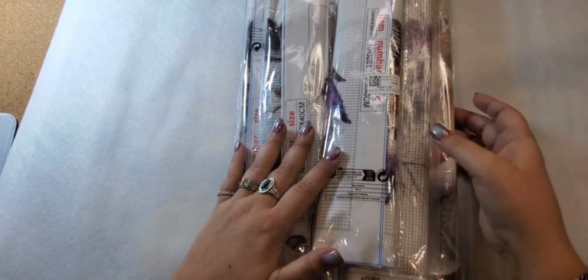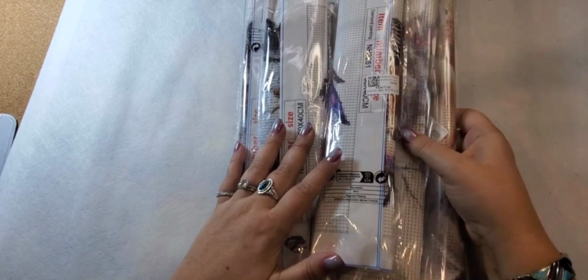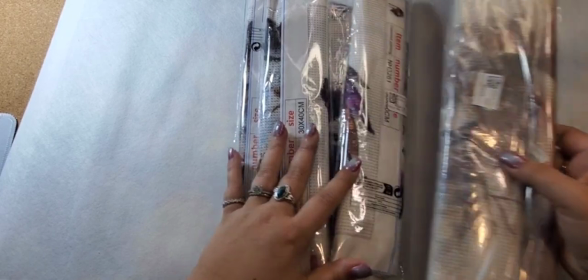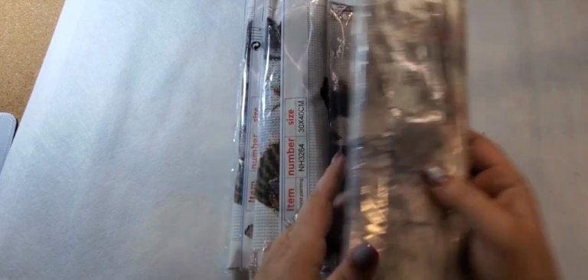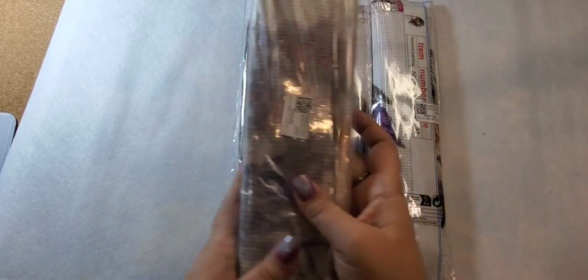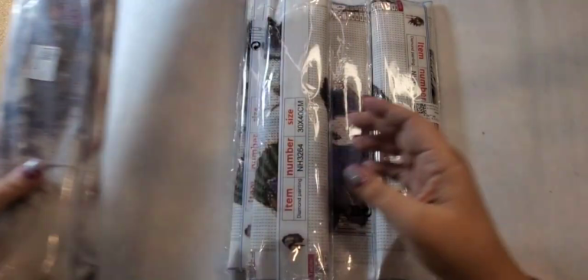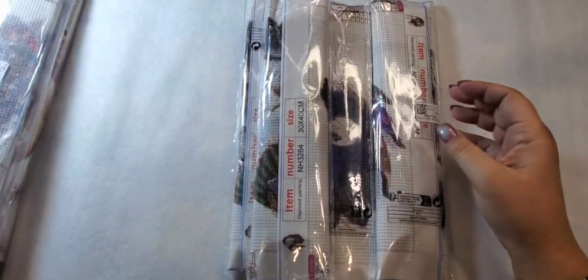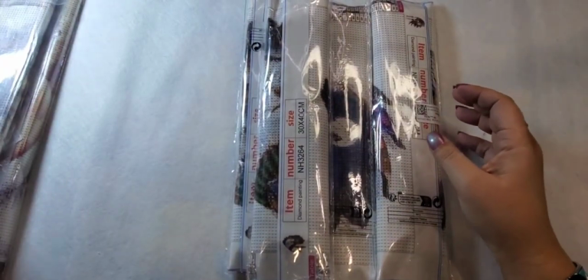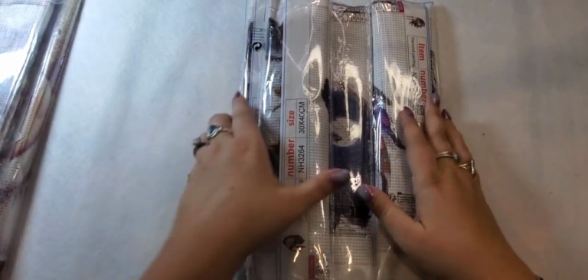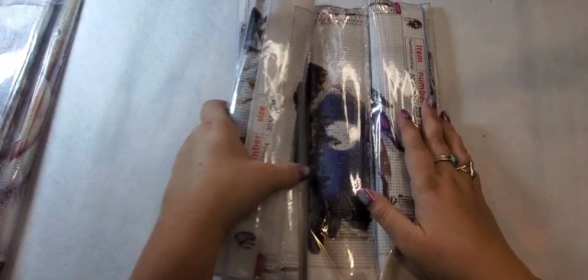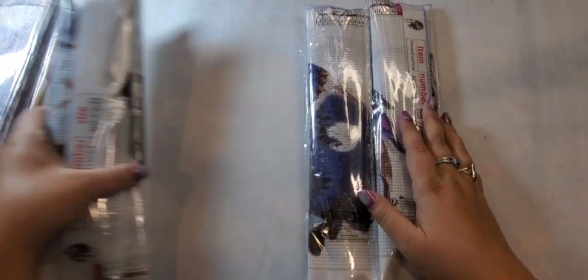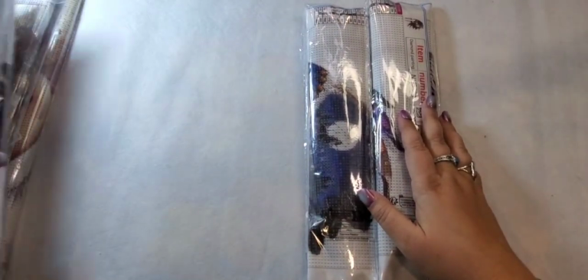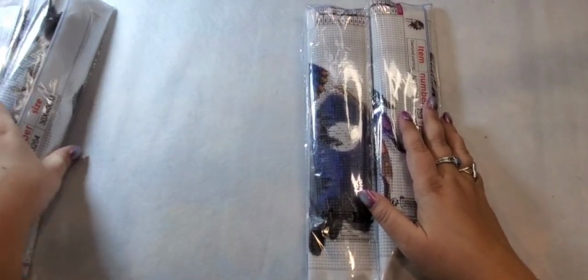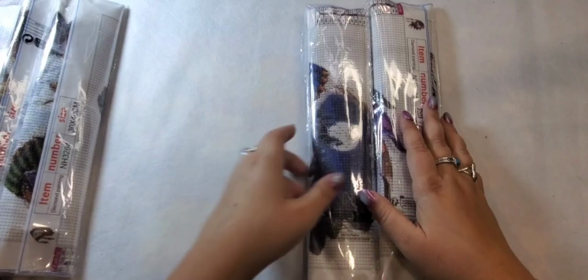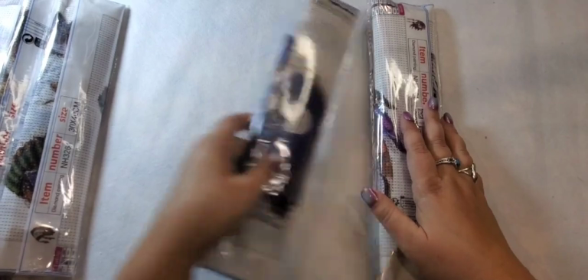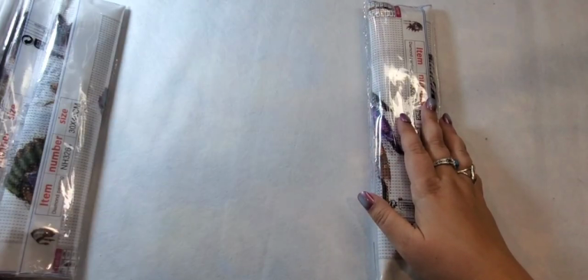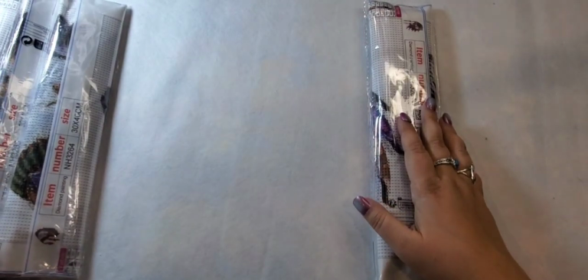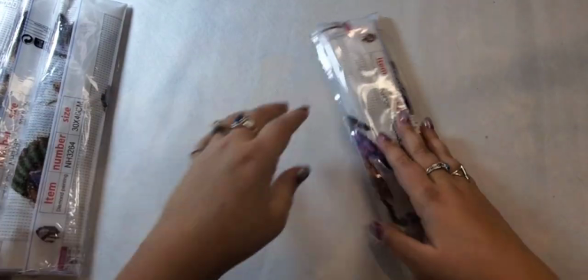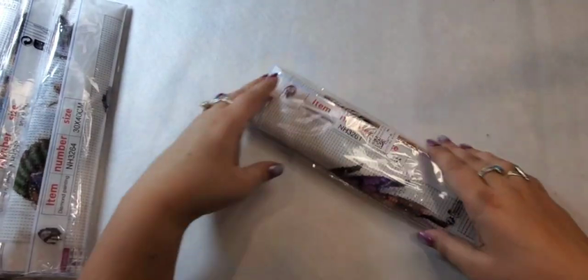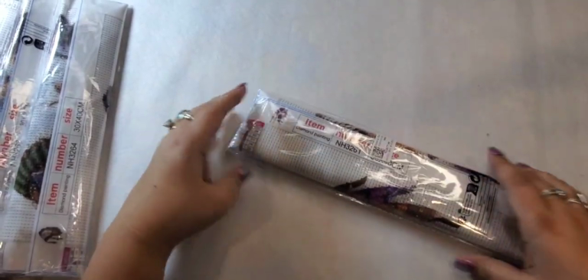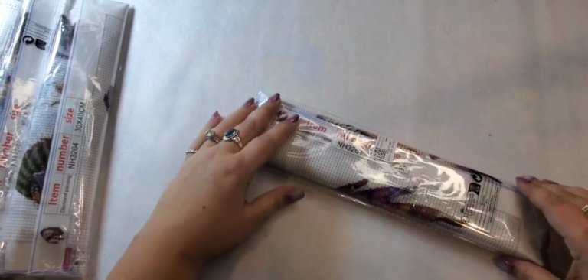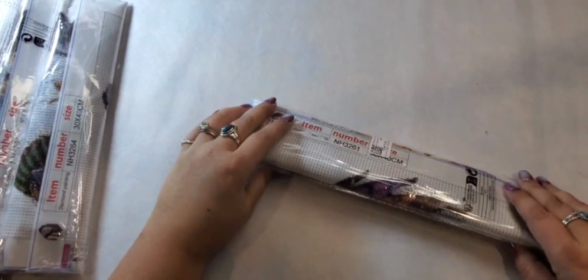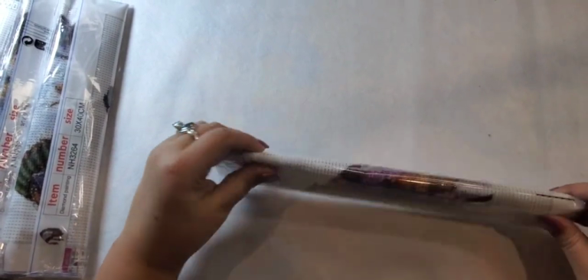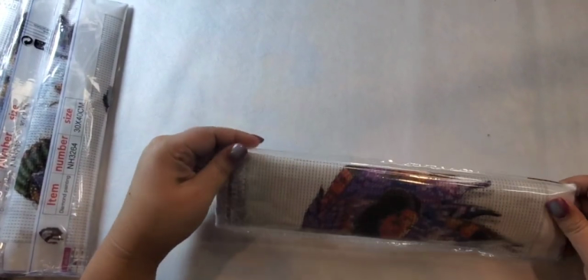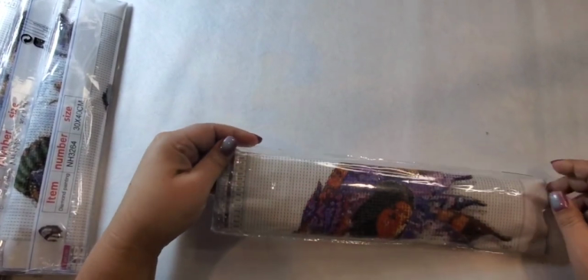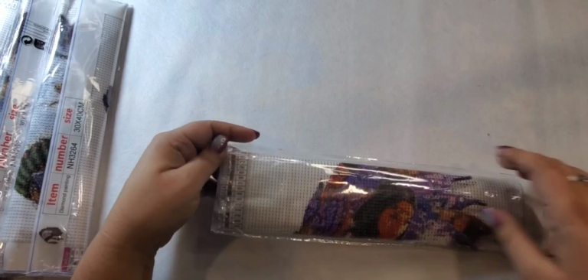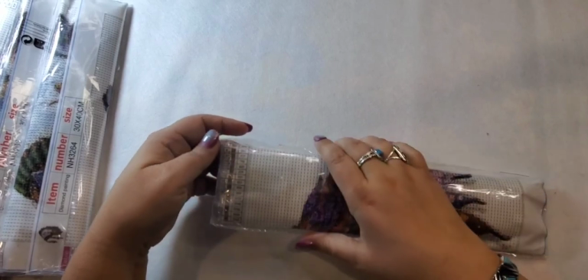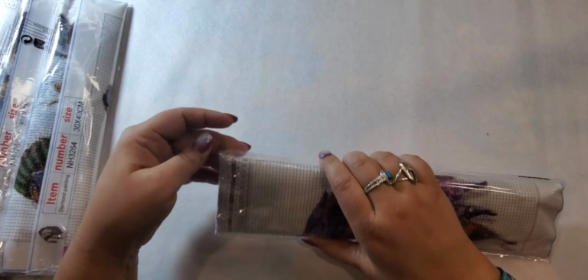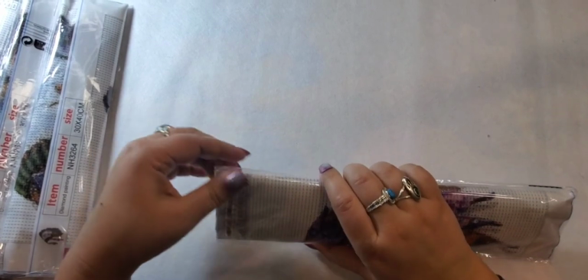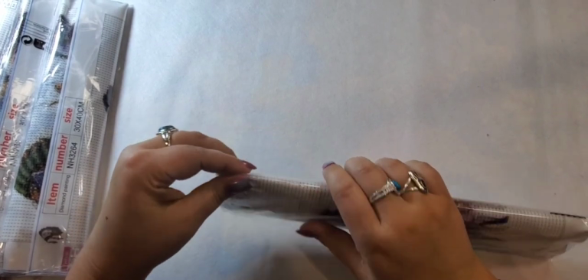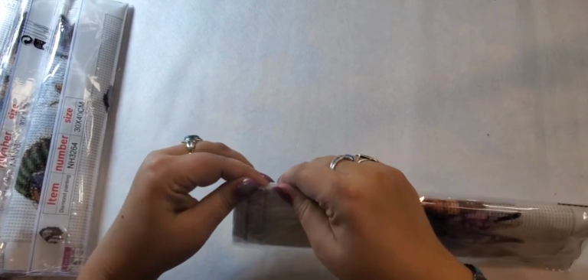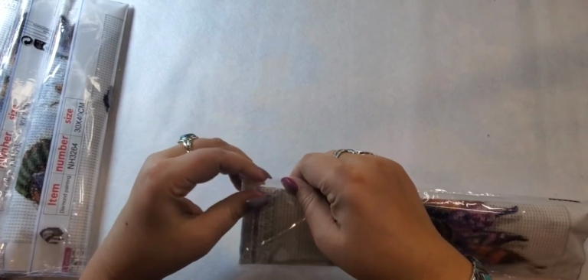I thought we would start with the smaller paintings tonight. Diamond Grandma got my husband going down the rabbit hole for DP Clubs — it's so funny, he's really getting into this, which I mean I'm very lucky. He's so supportive.